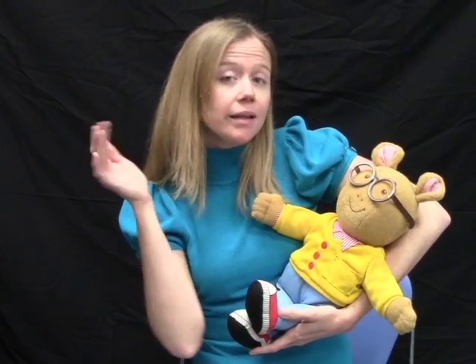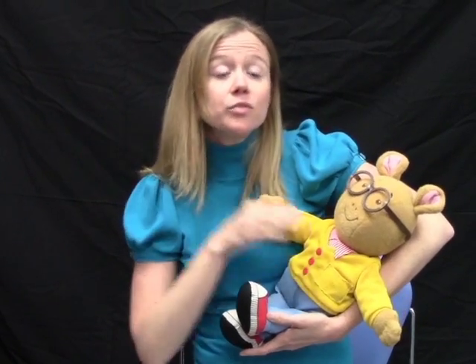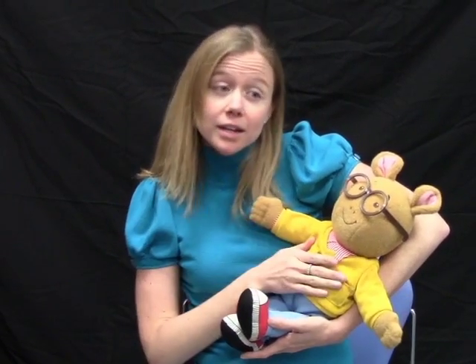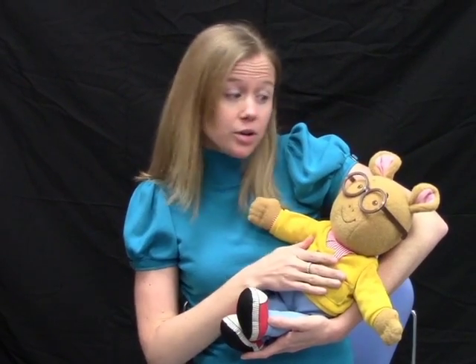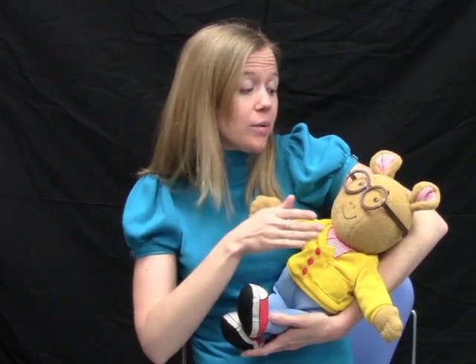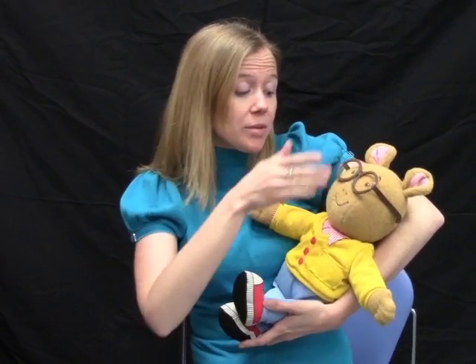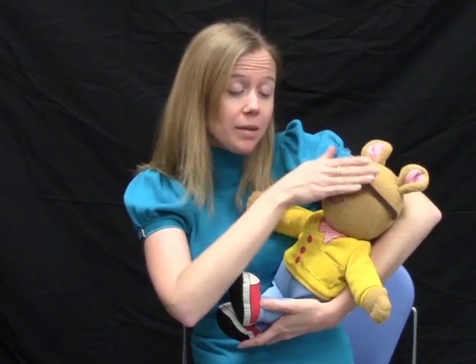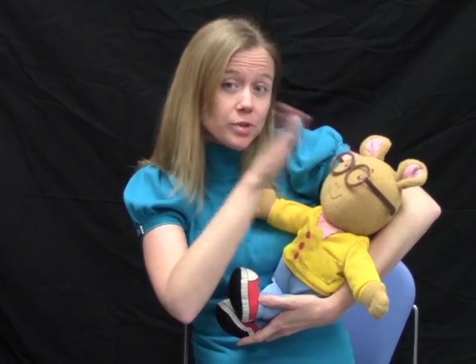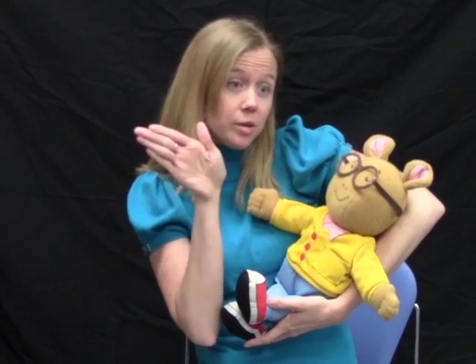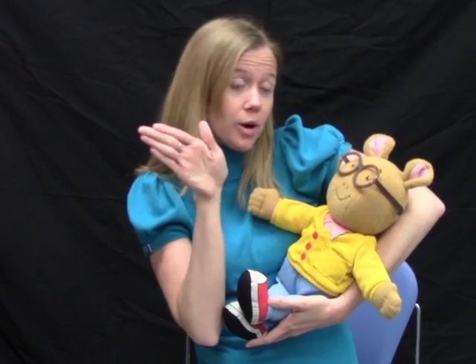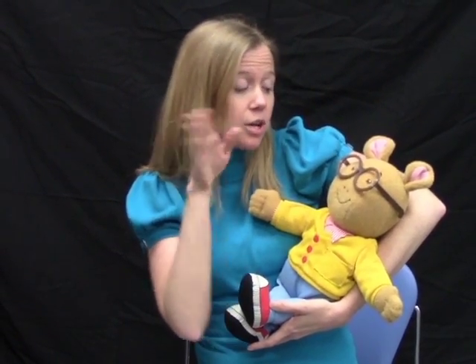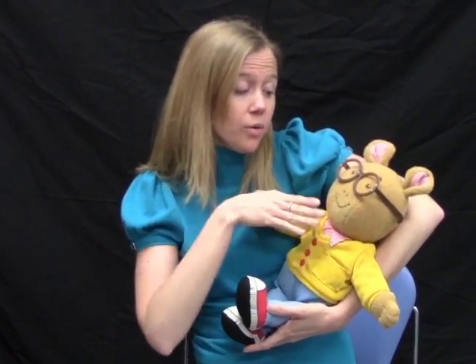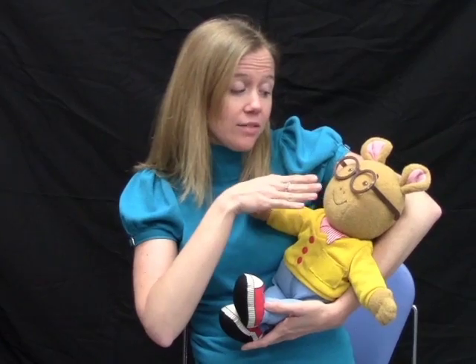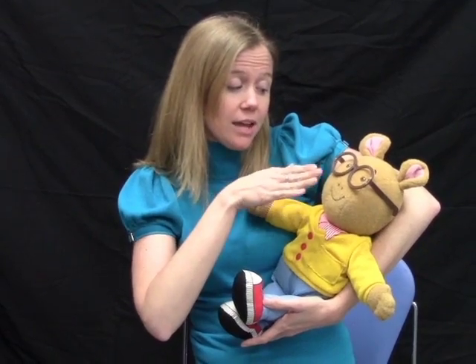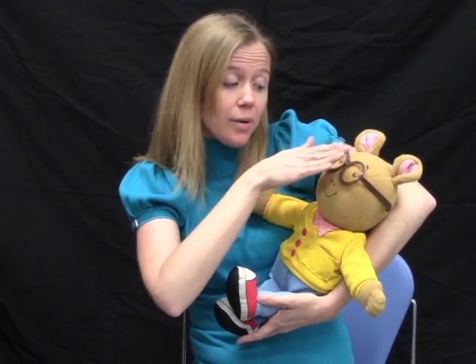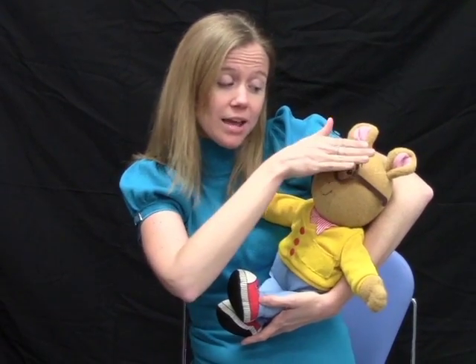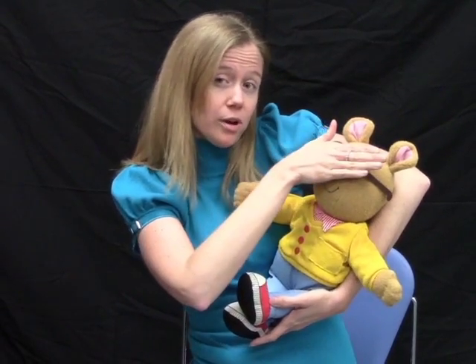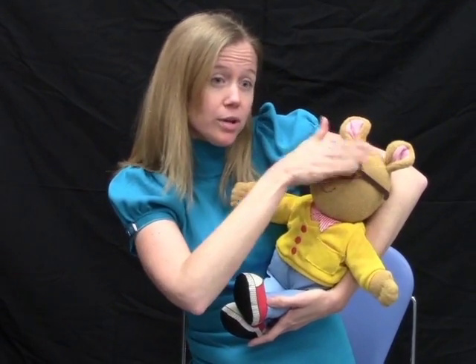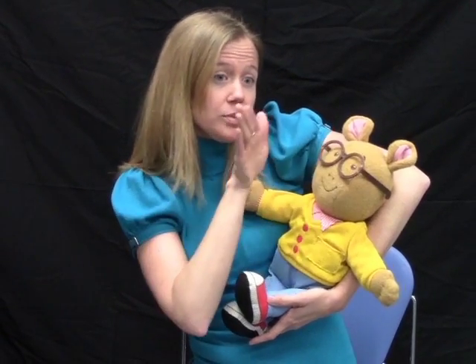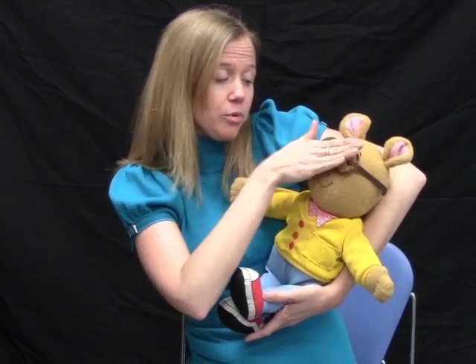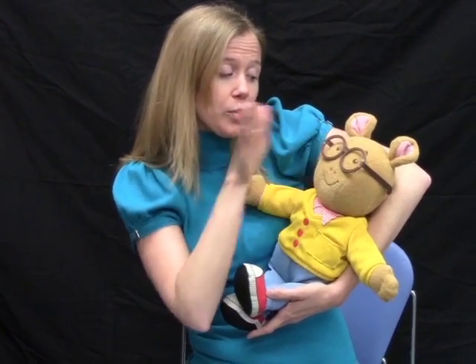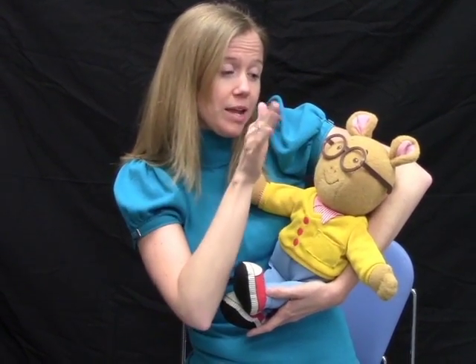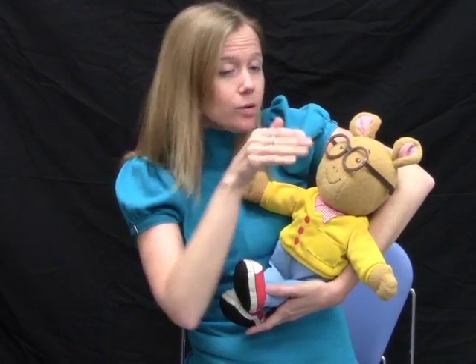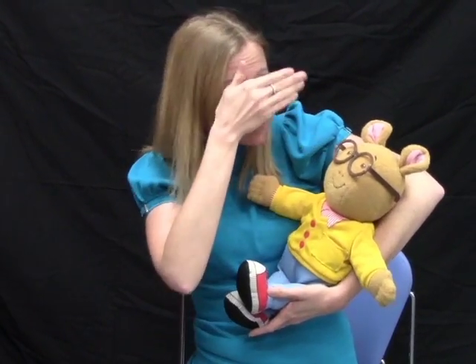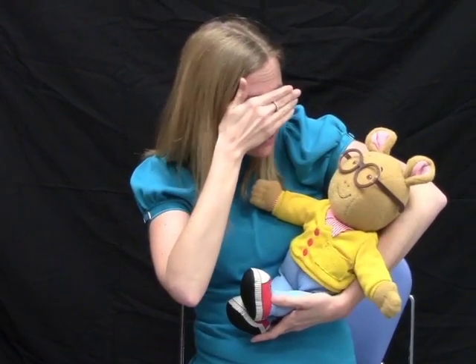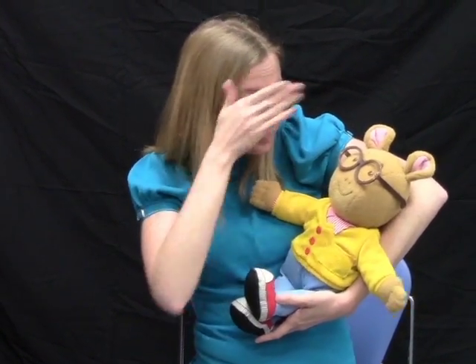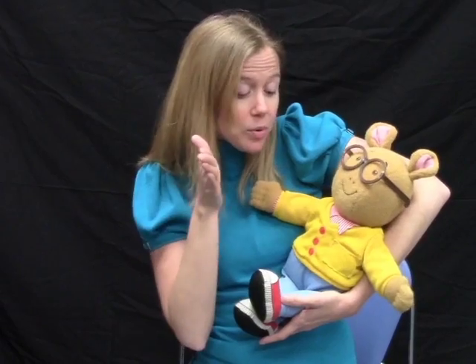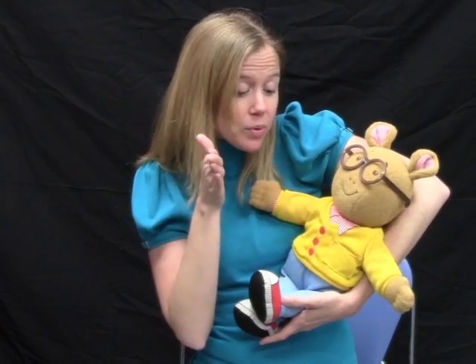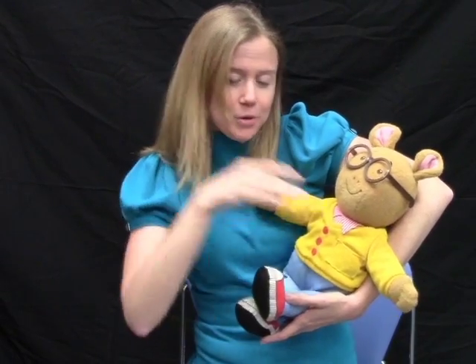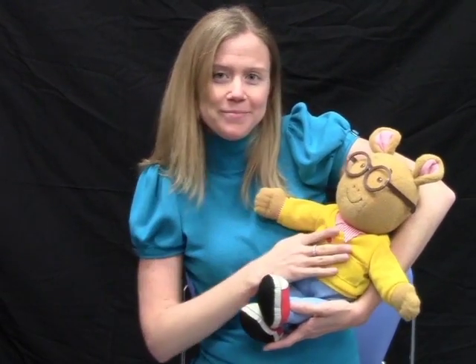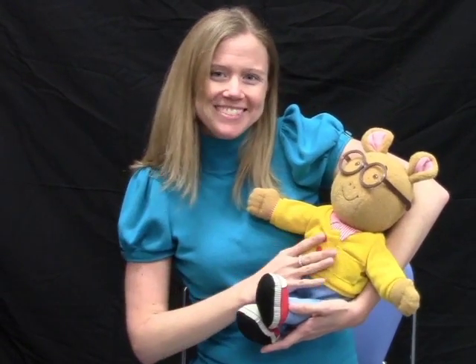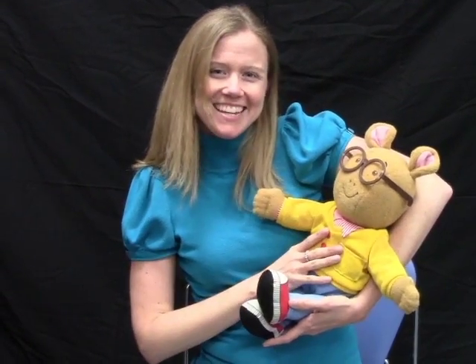If you wanted, you could also have the baby do the peek-a-boo part. Or if they don't know how yet, you could also do the peek-a-boo for the baby, or you could just peek-a-boo for them. Thanks!